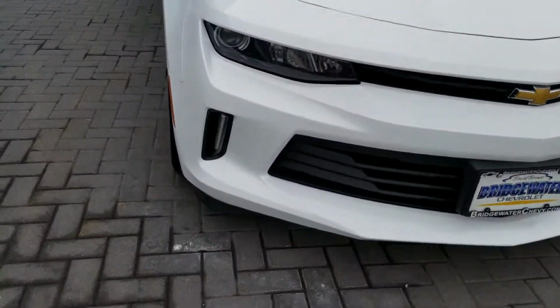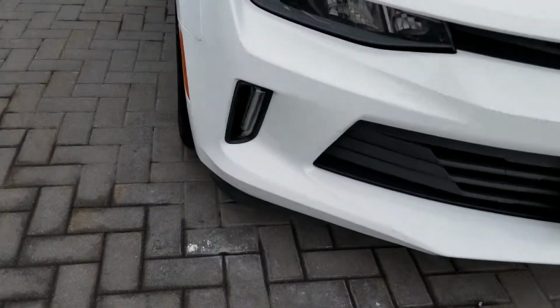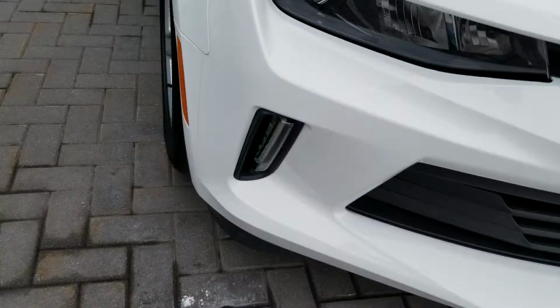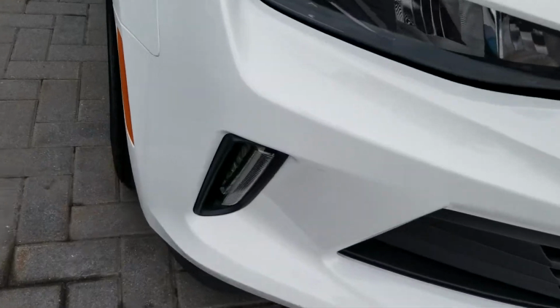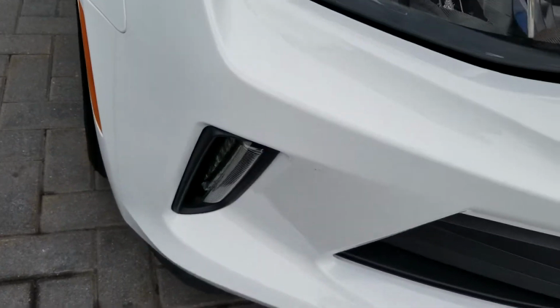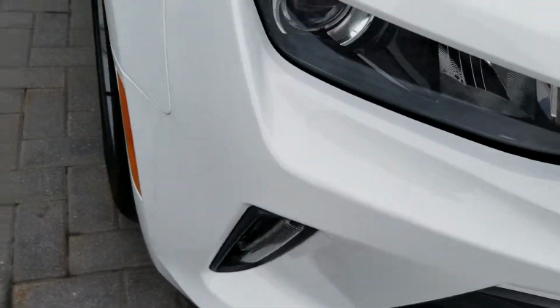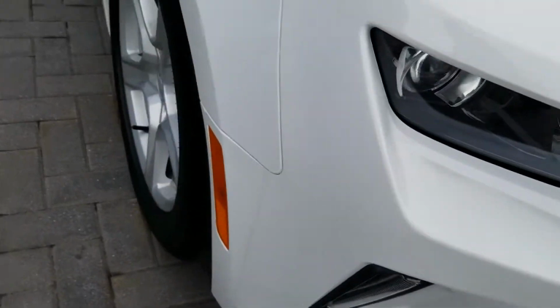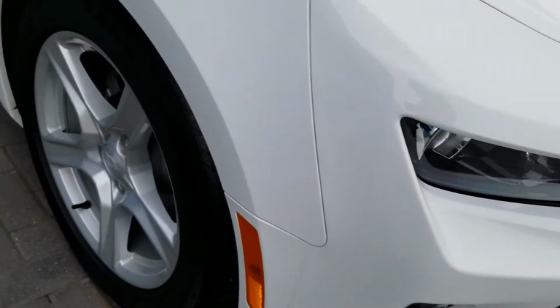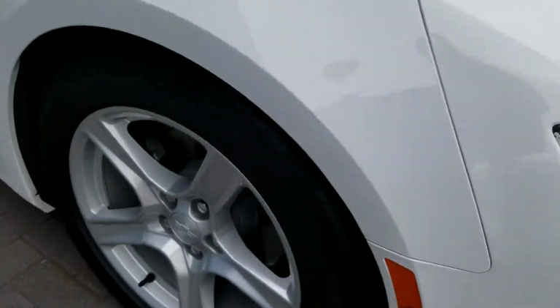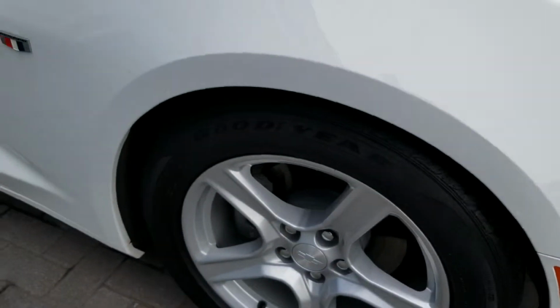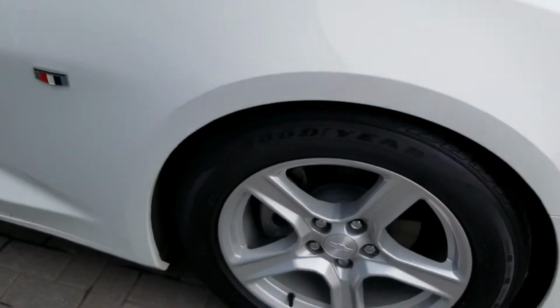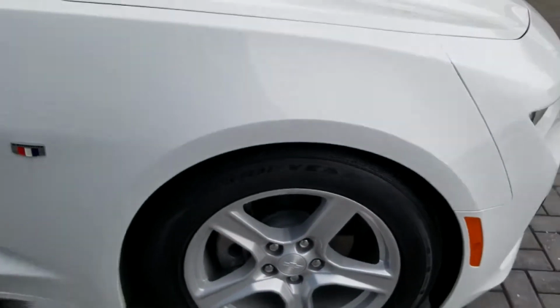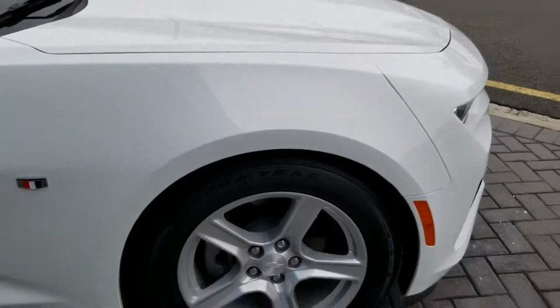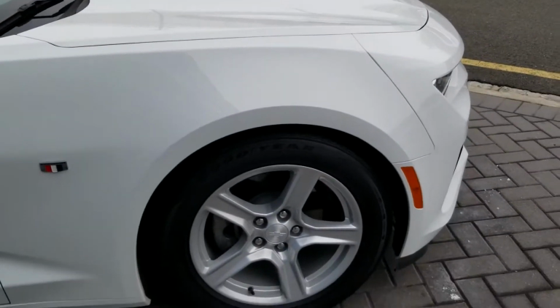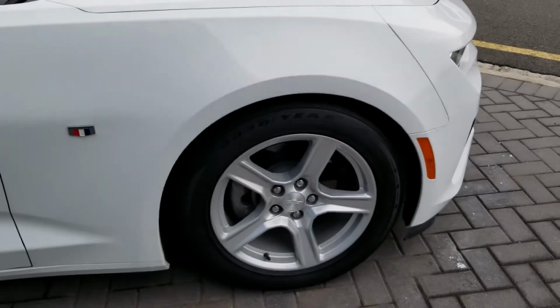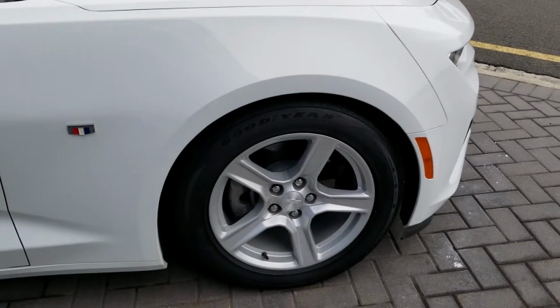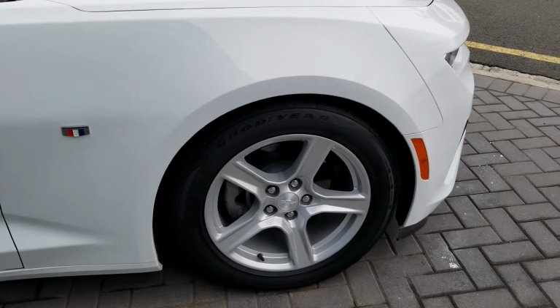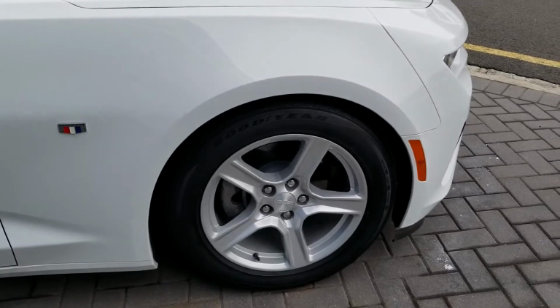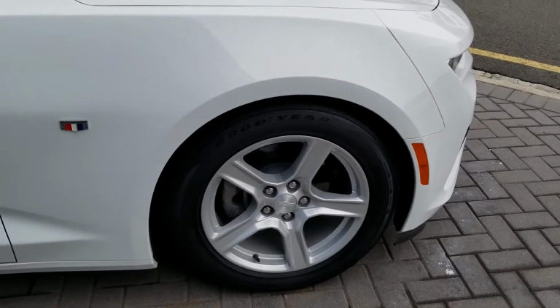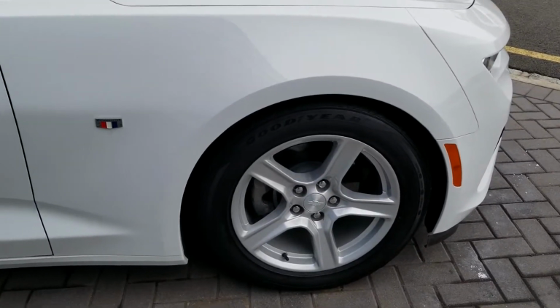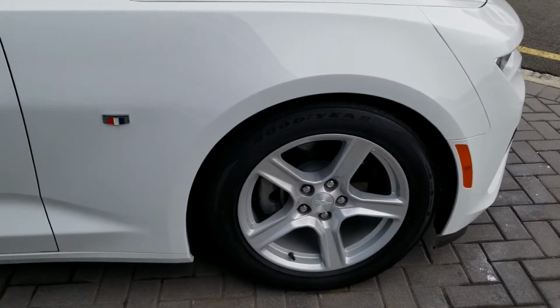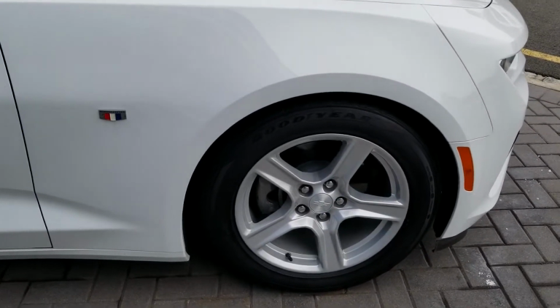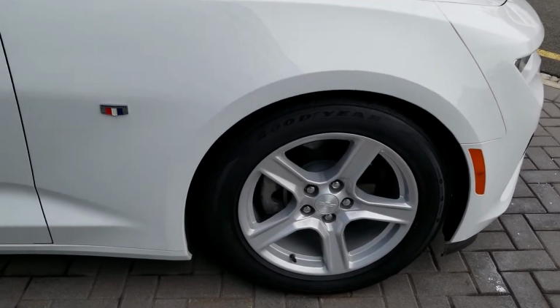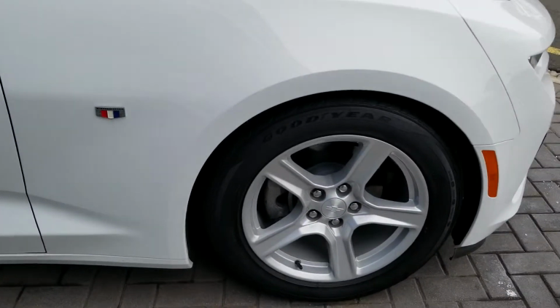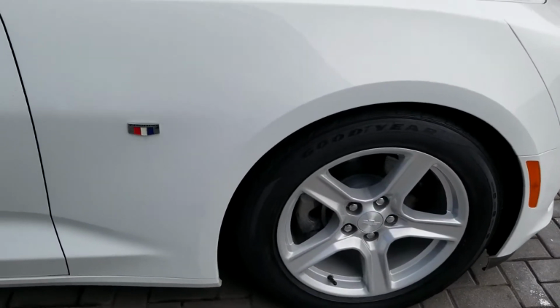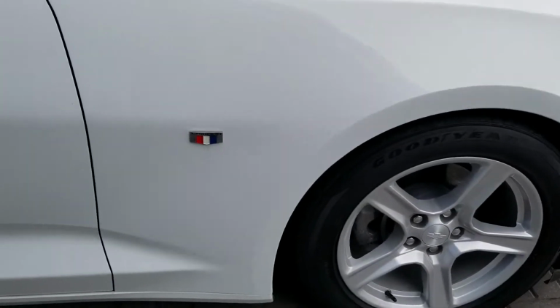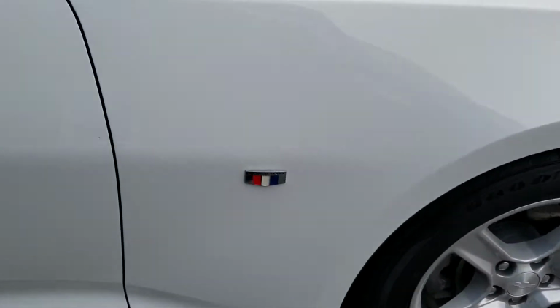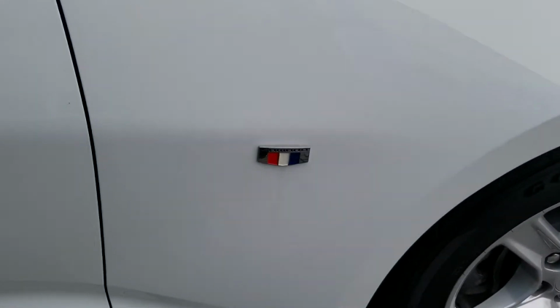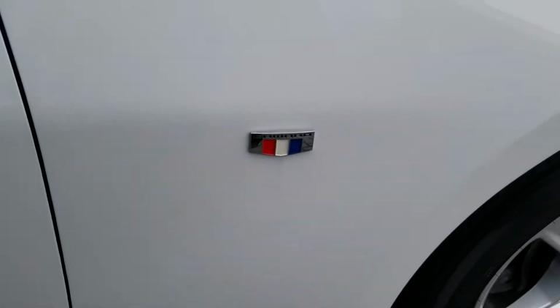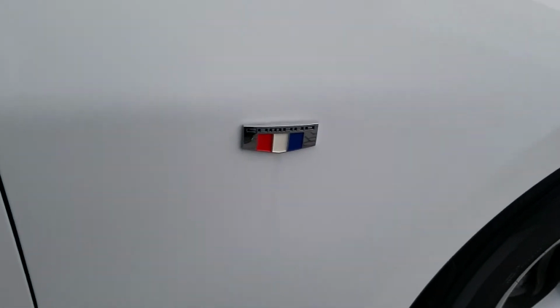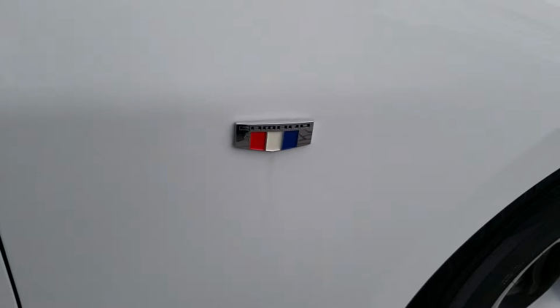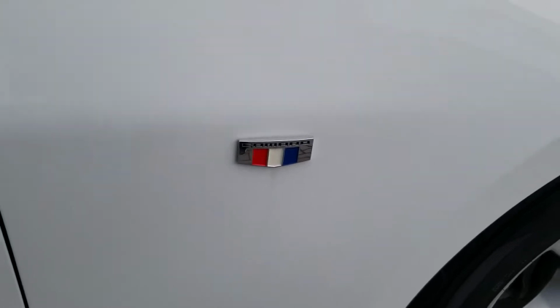You've got your daytime running light strip here, your alloy wheels. It does come with traction control, suitable for a track, and an advanced braking system. And there you can see the Camaro badging.